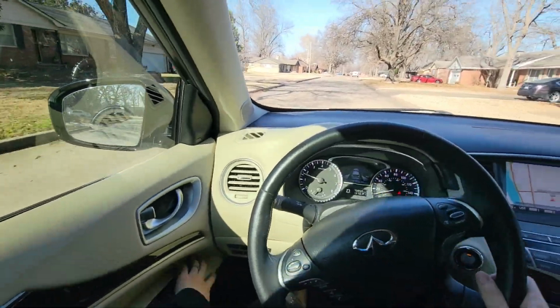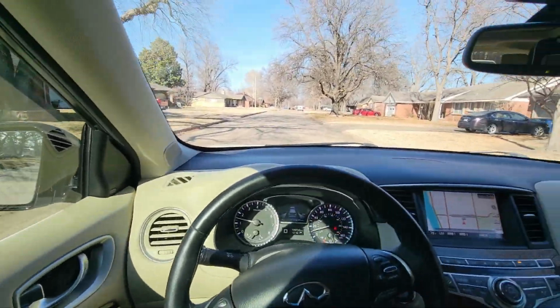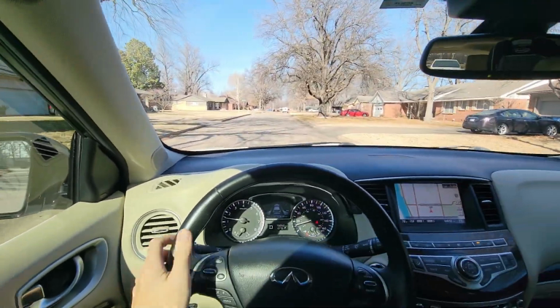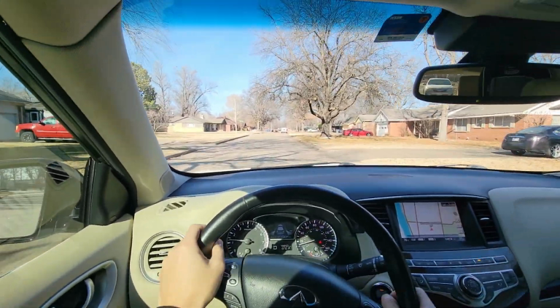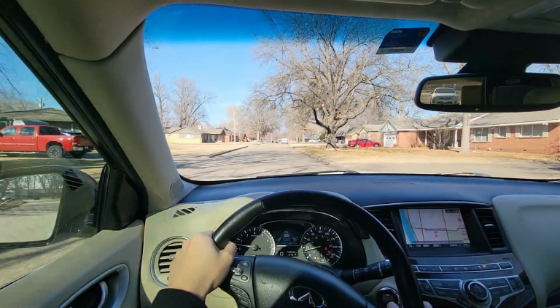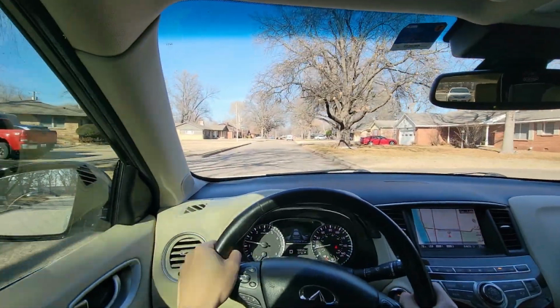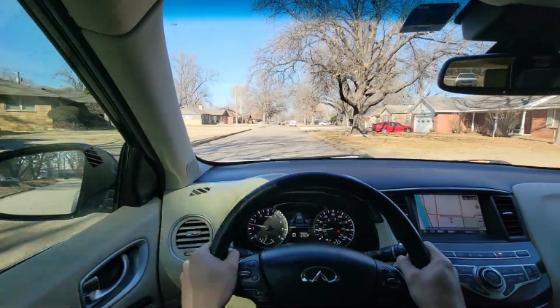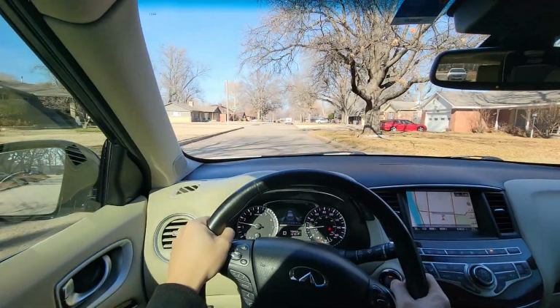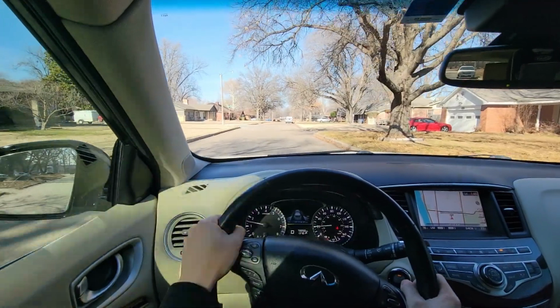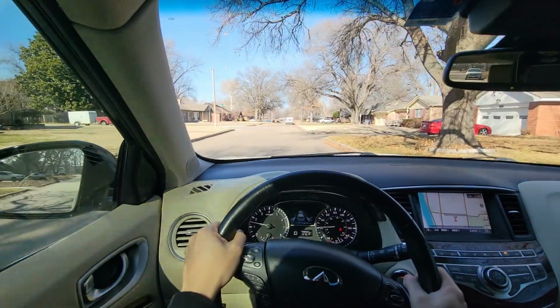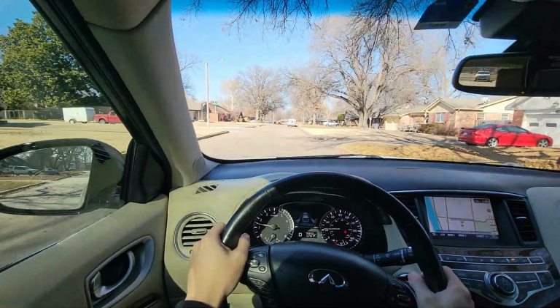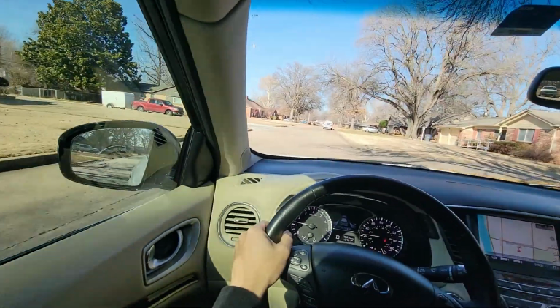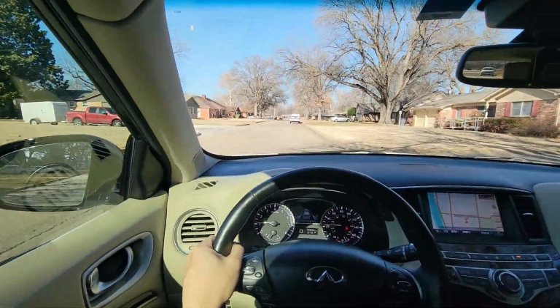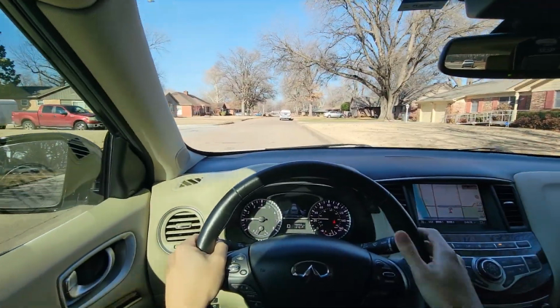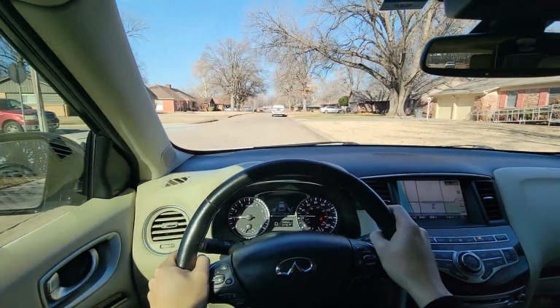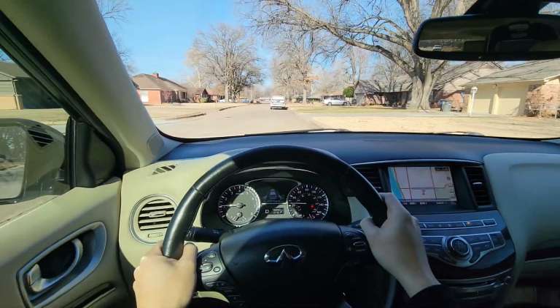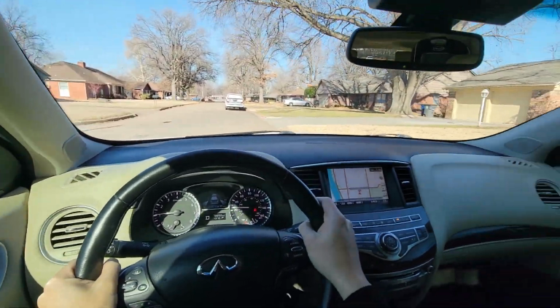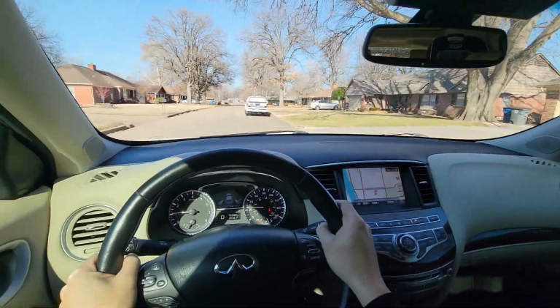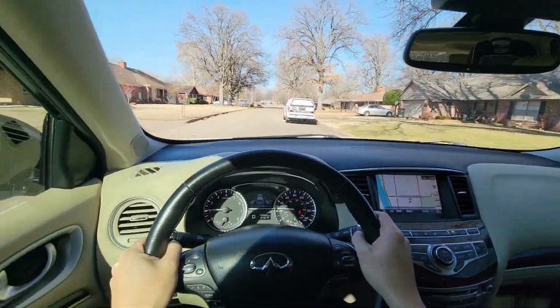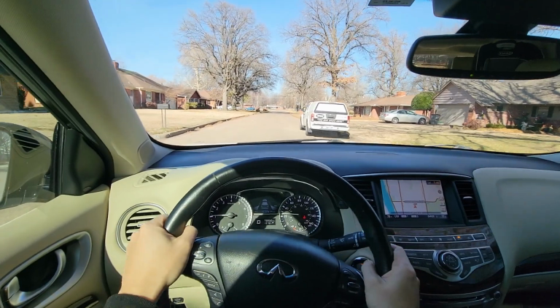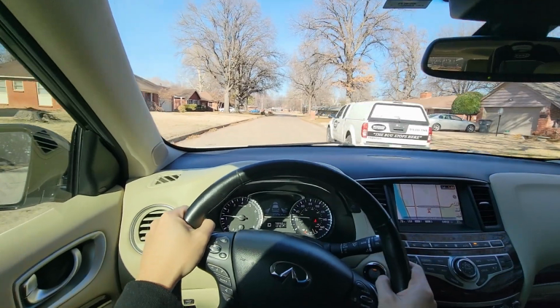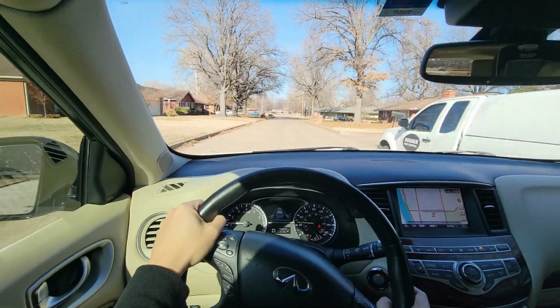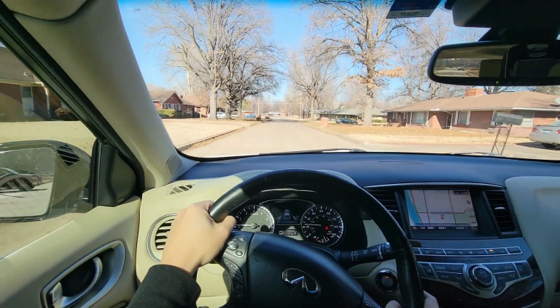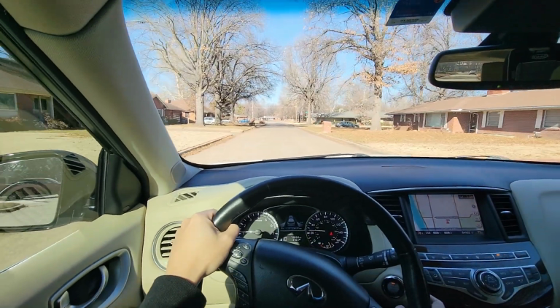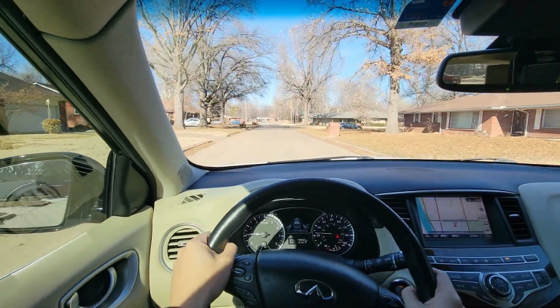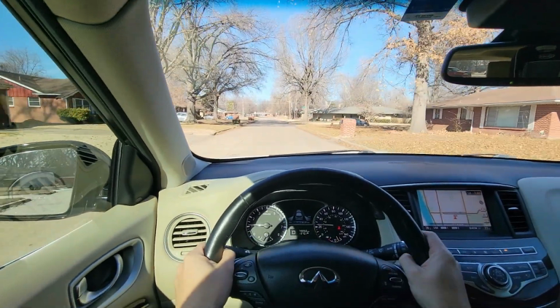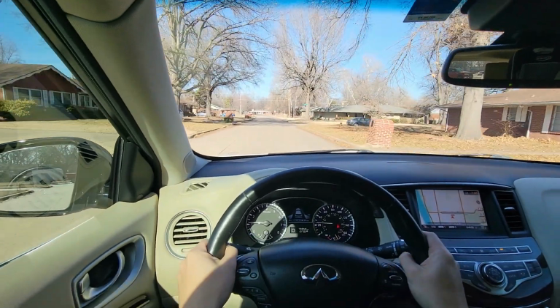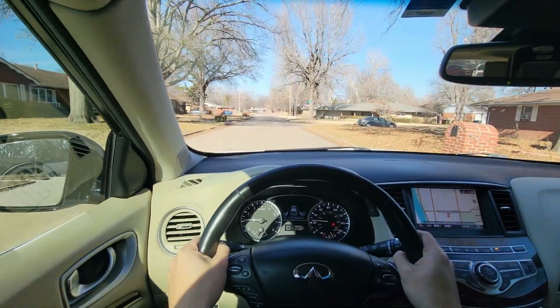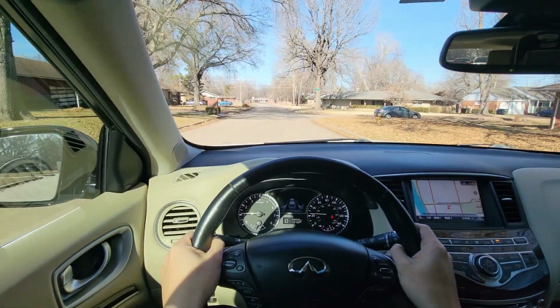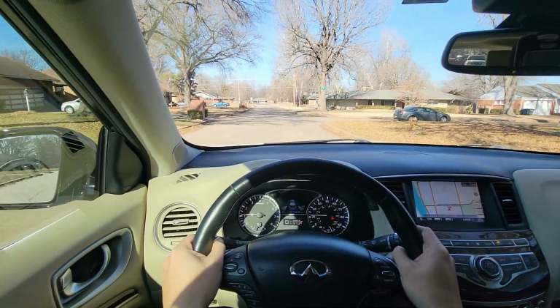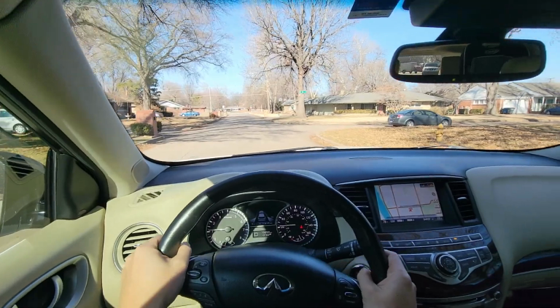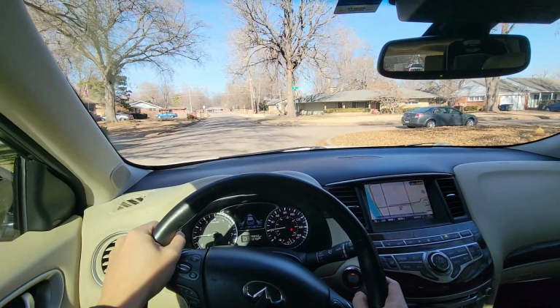Being a 2015, it doesn't have all the latest safety features, but I think you'd be surprised to find intelligent cruise control, automatic emergency braking, blind spot monitoring, lane departure prevention, rear cross traffic alert, and a 360-degree camera.